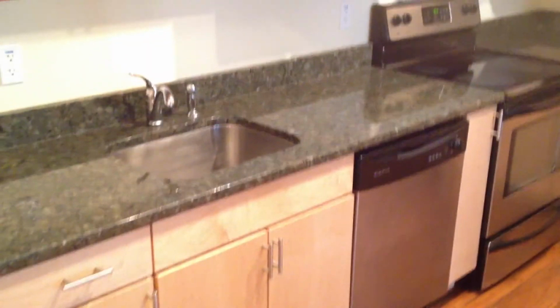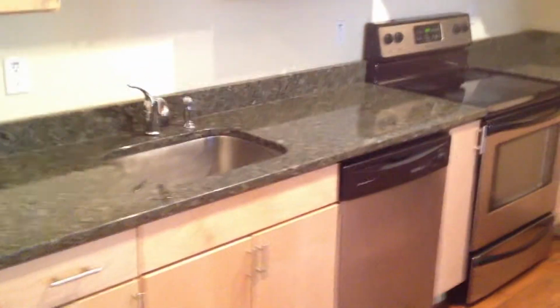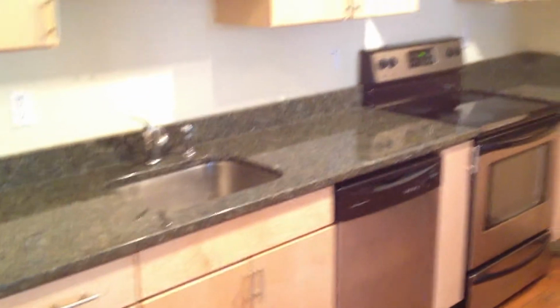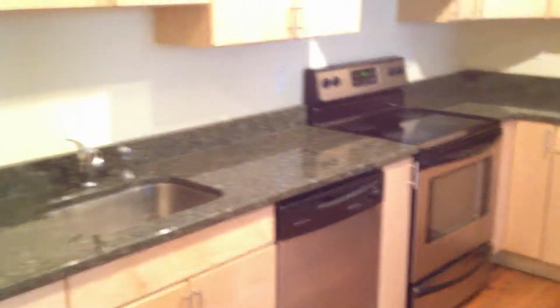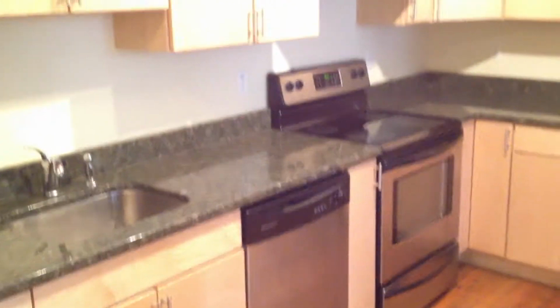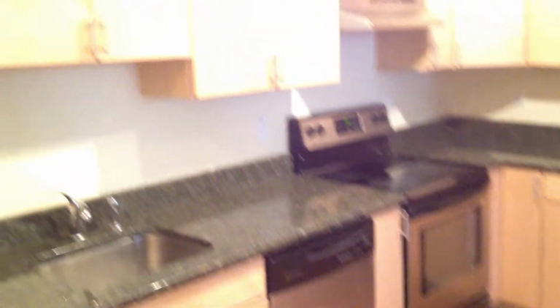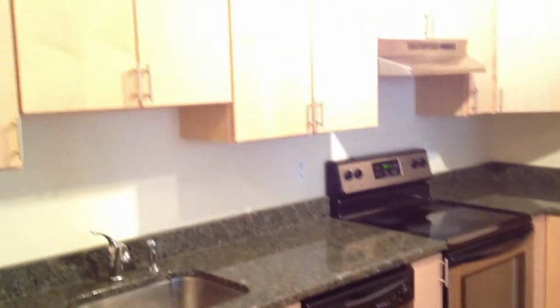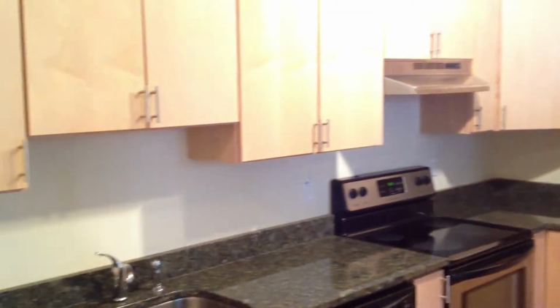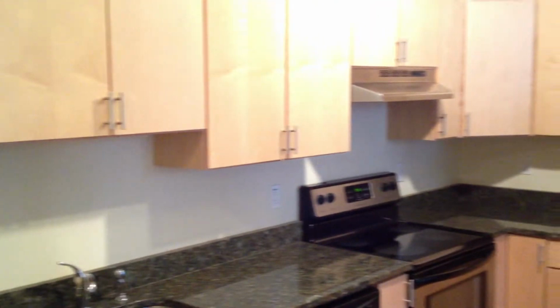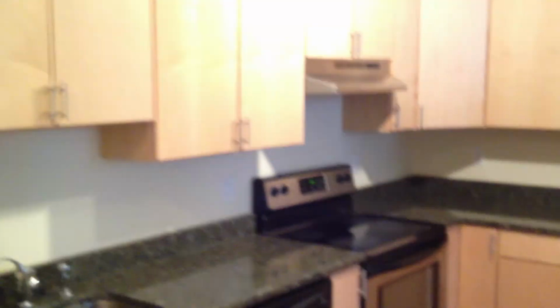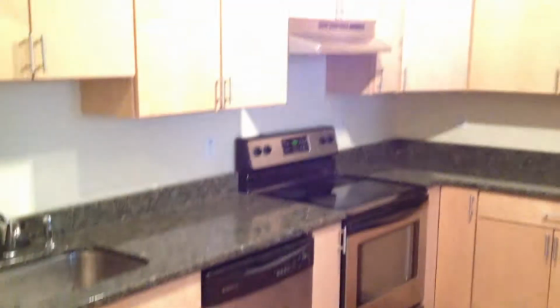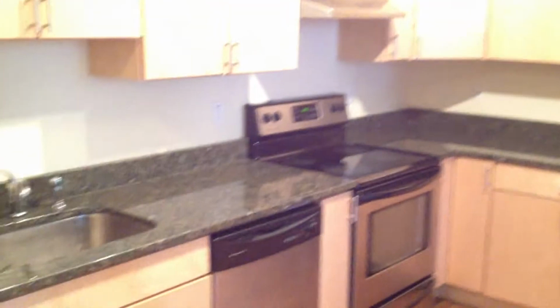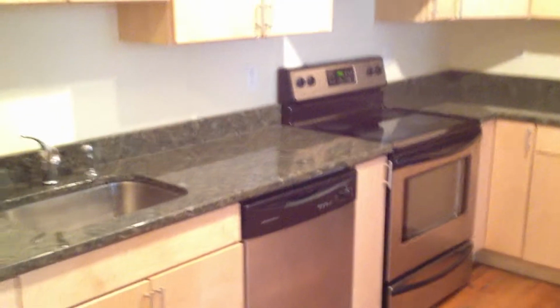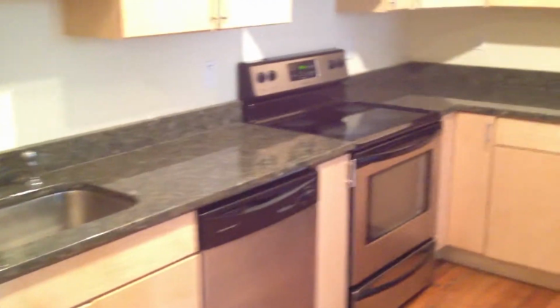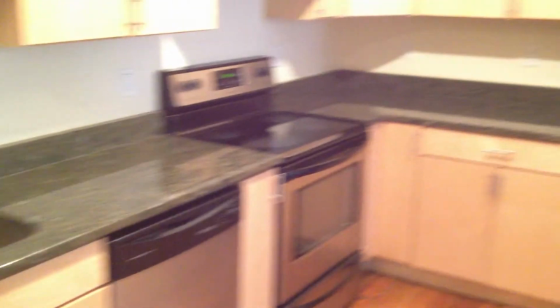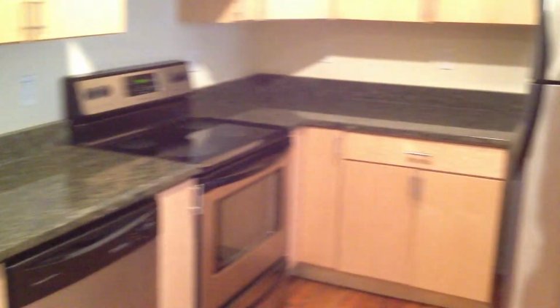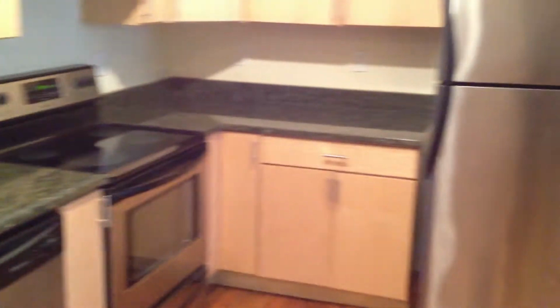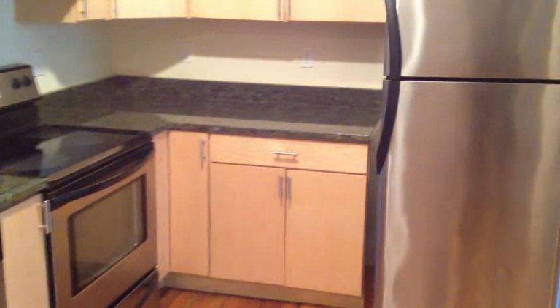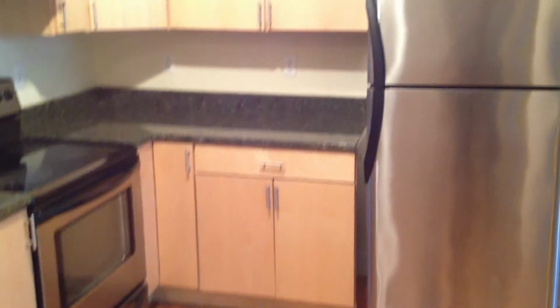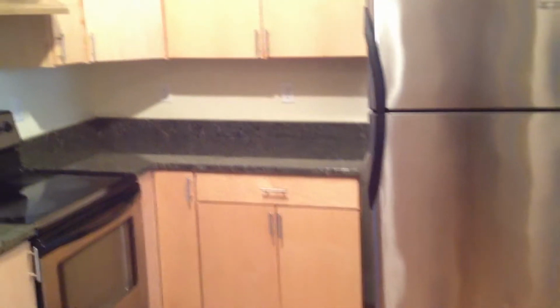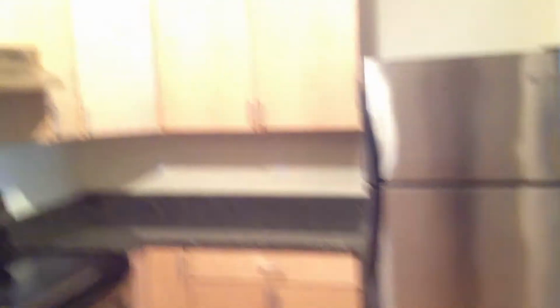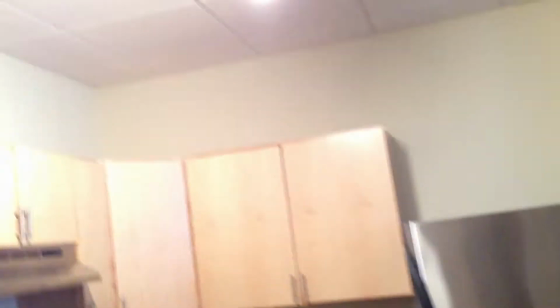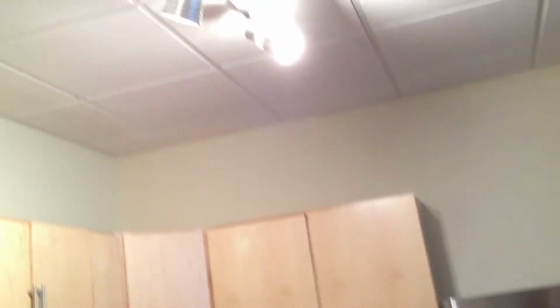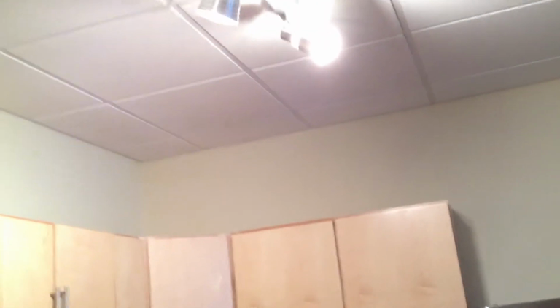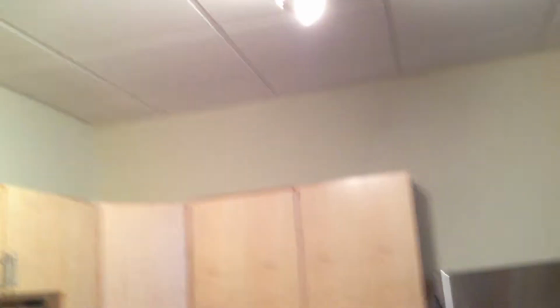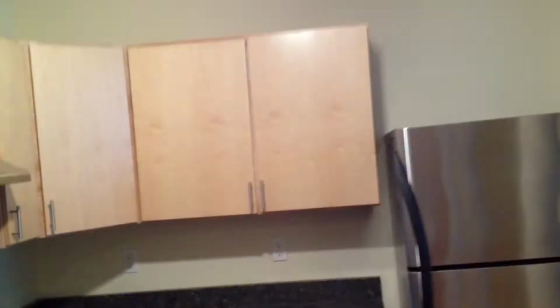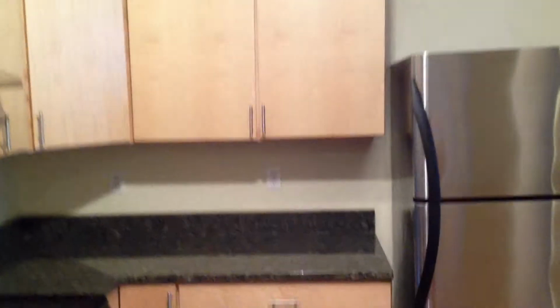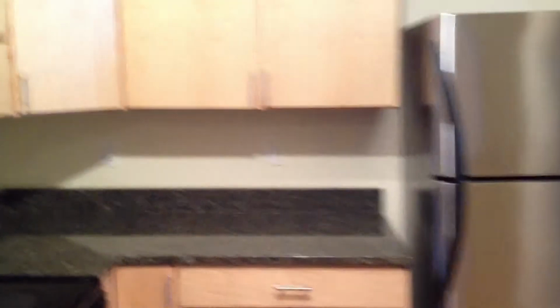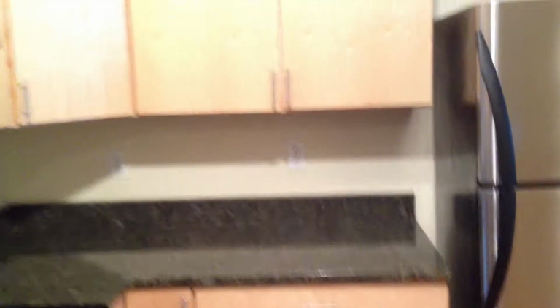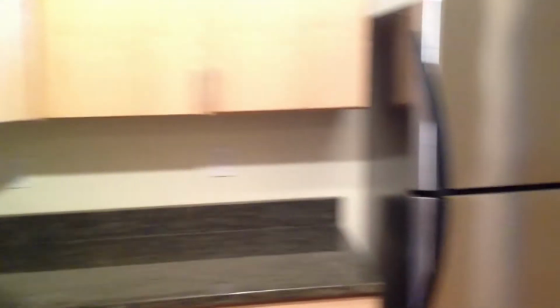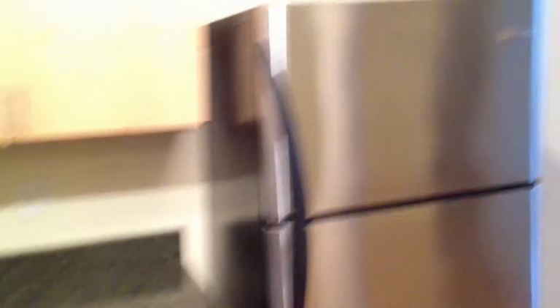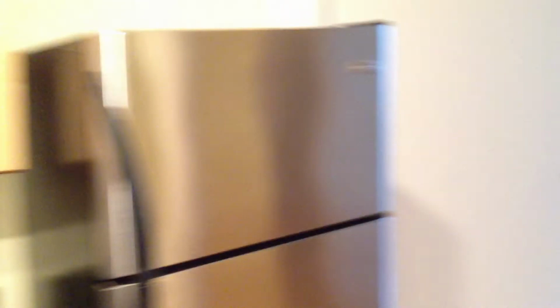Starting off, we've got the kitchen on our left here. You've got granite countertops, all stainless appliances, and a nice set of lighting up there to give you plenty of light while you're cooking.